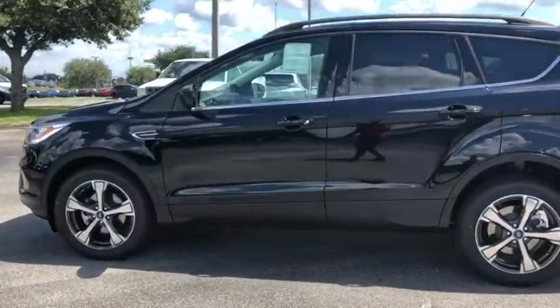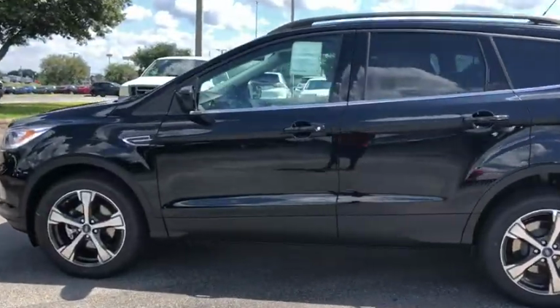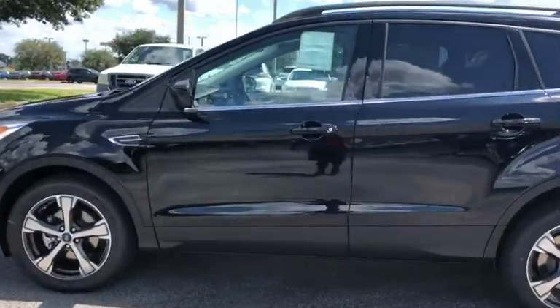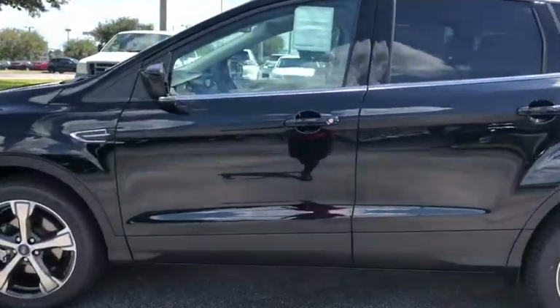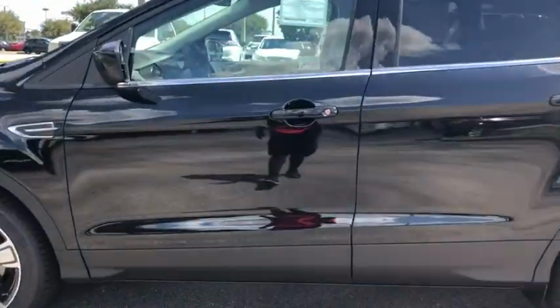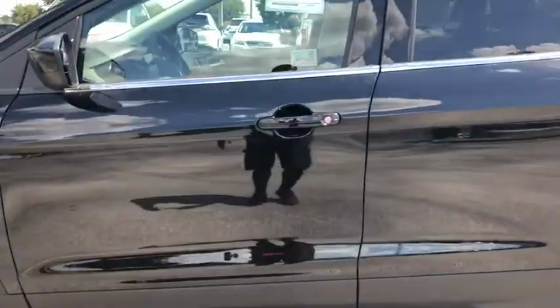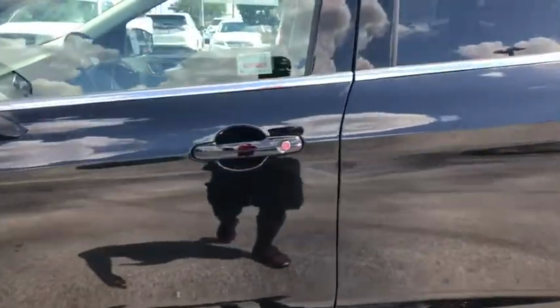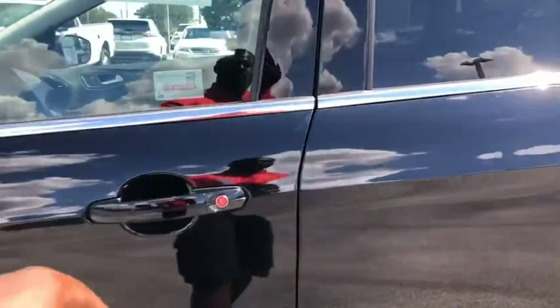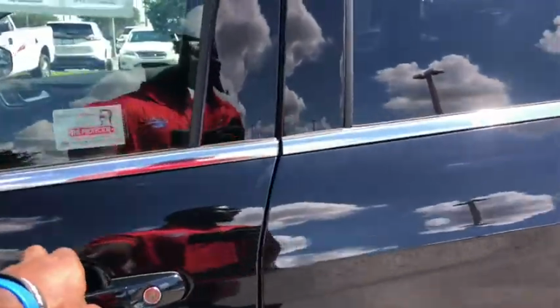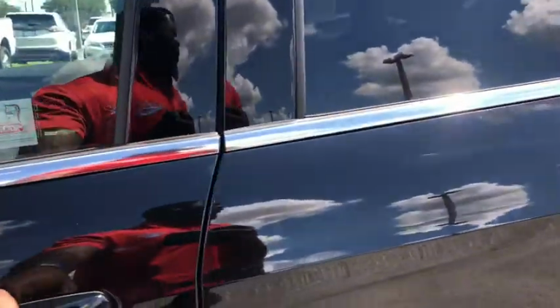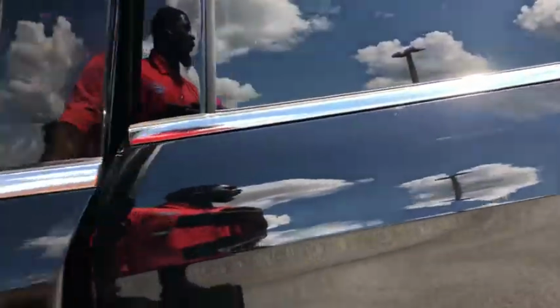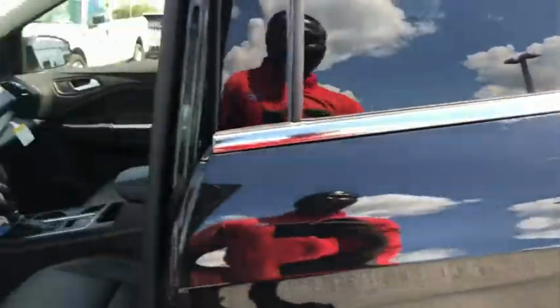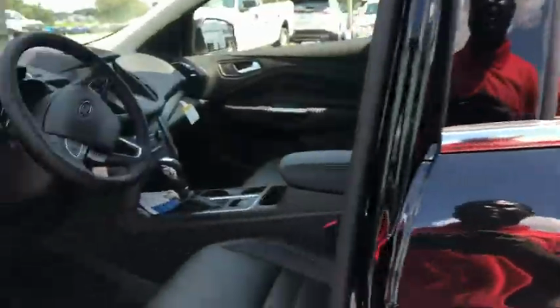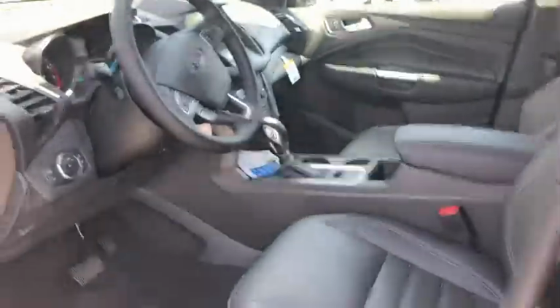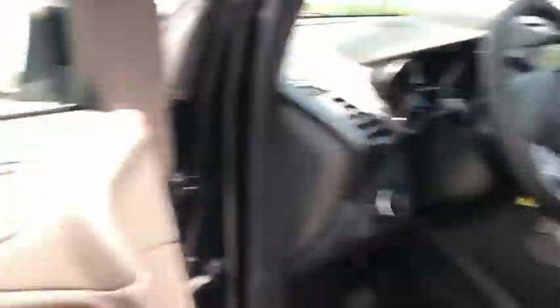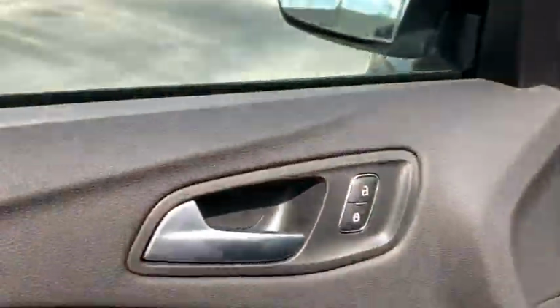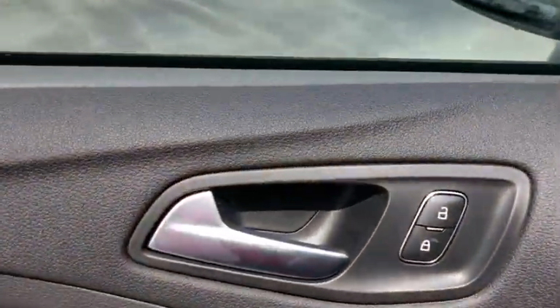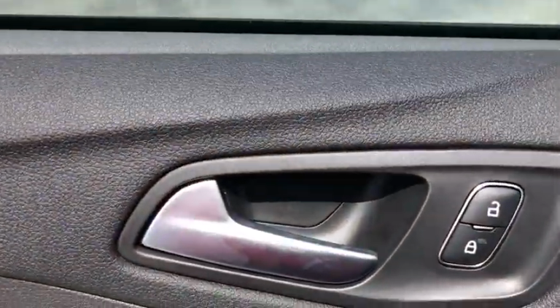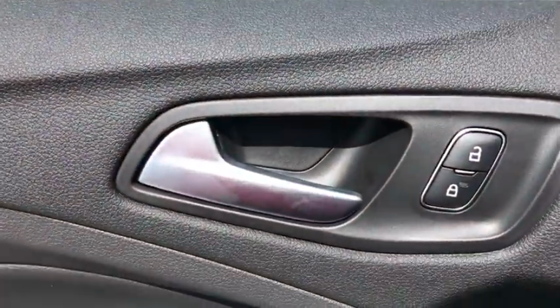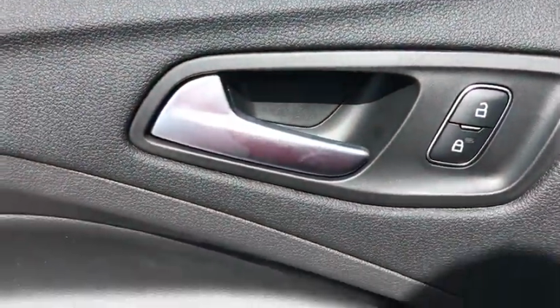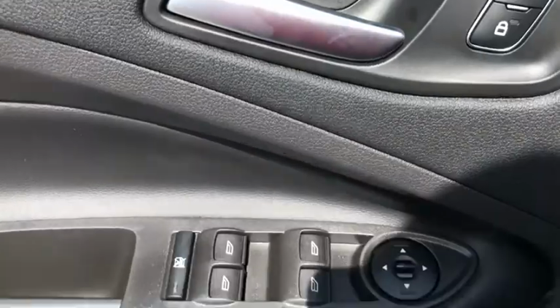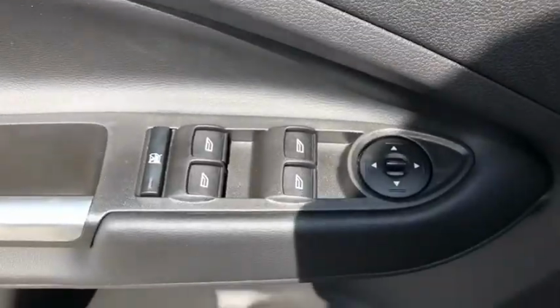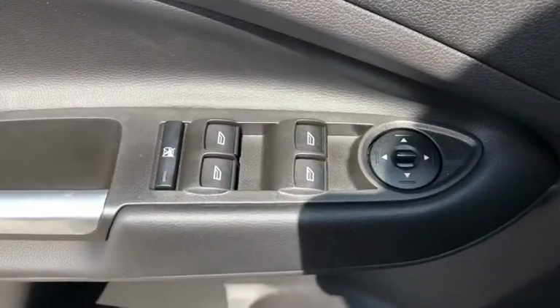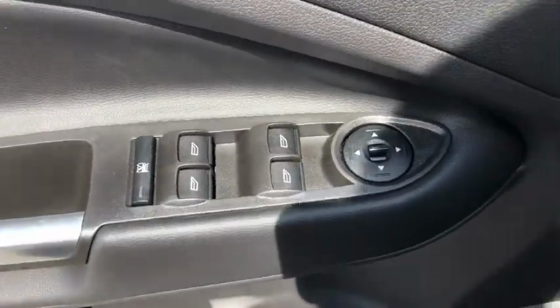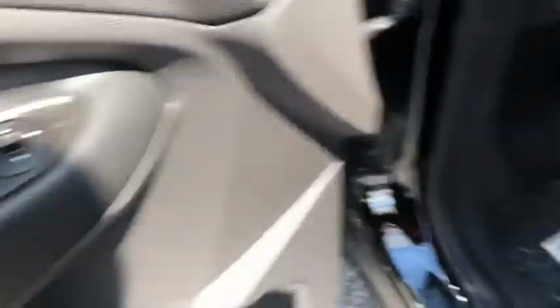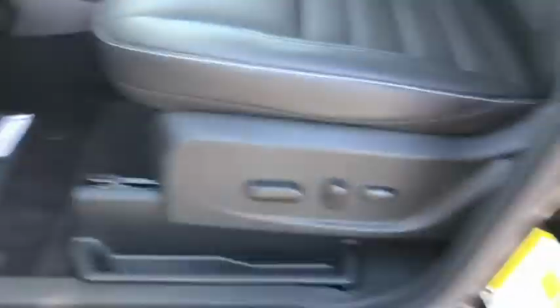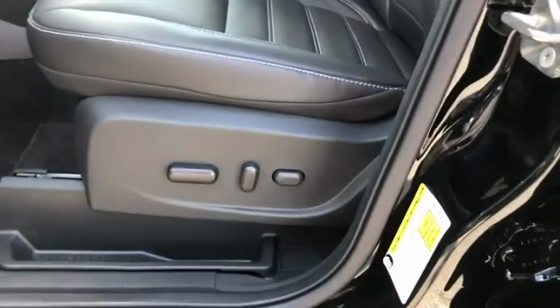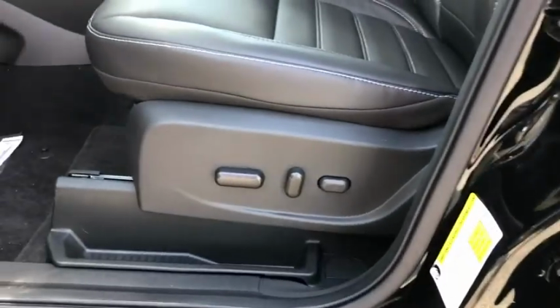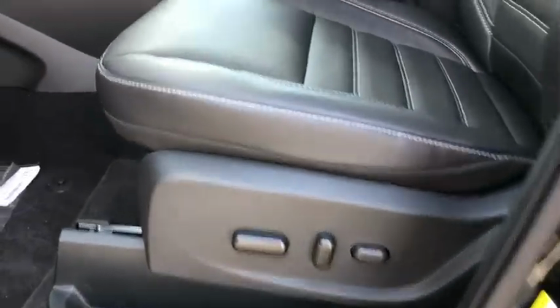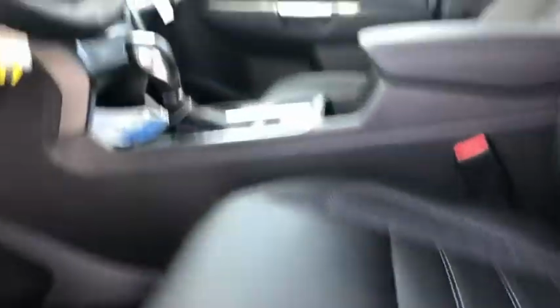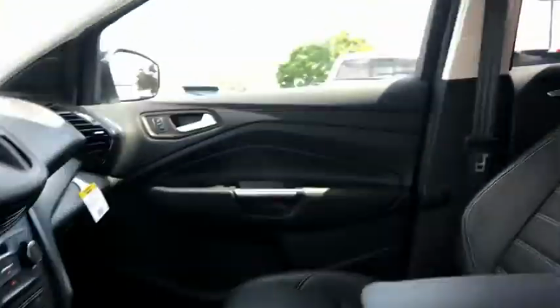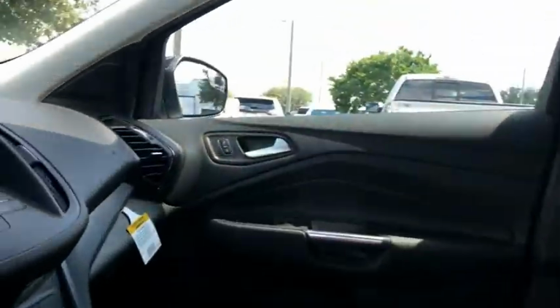Heated driver's seat, trip computer, power door locks, compass, tachometer, cargo mat, leather seats, airbags, heated passenger seat, head-up display, power heated outside mirrors, rear spoiler.